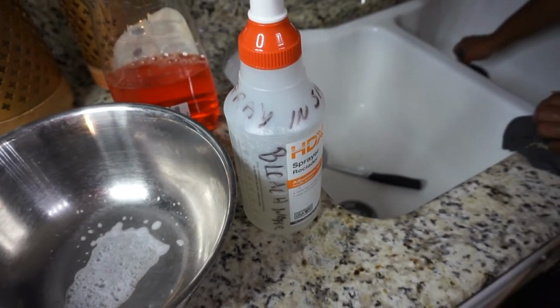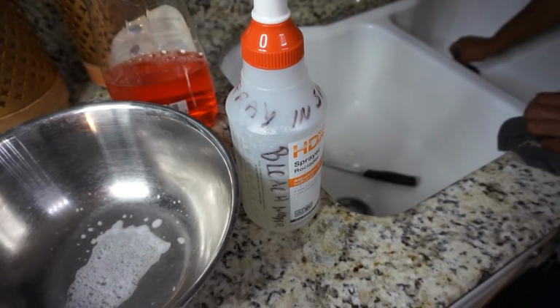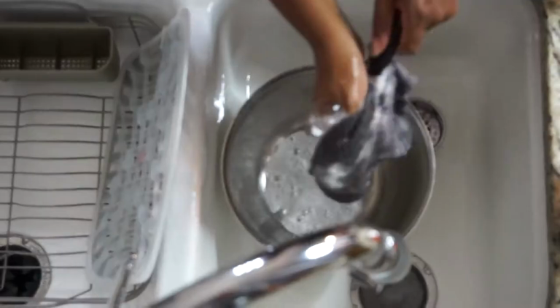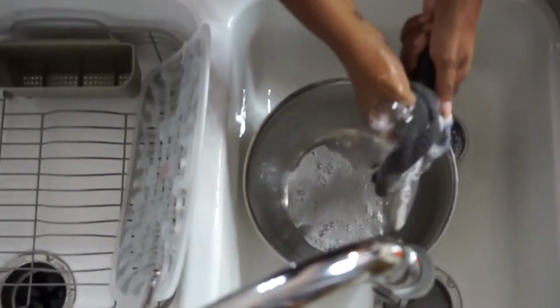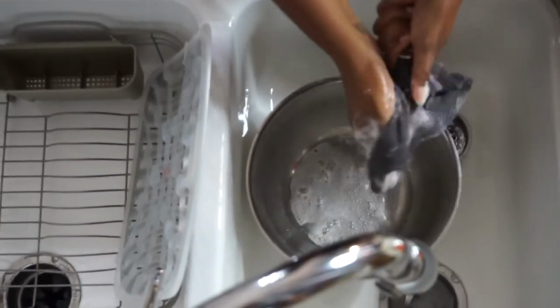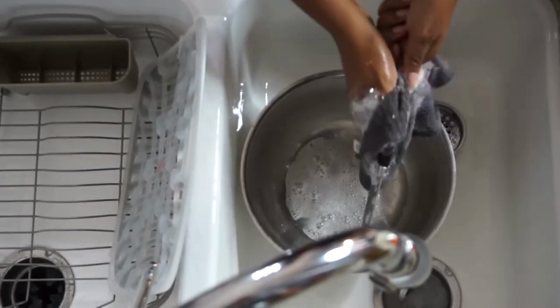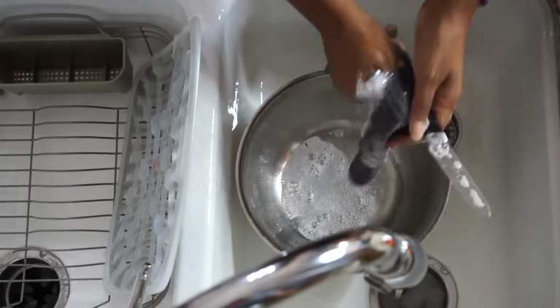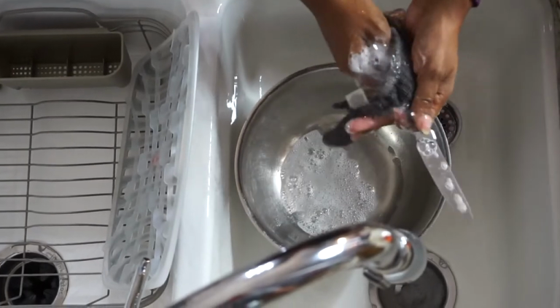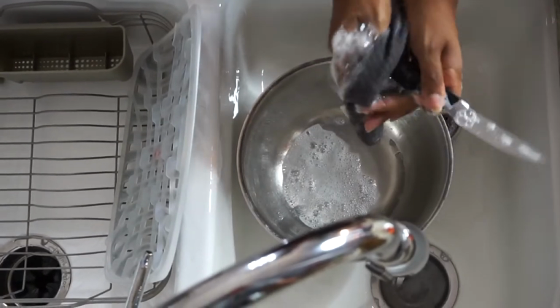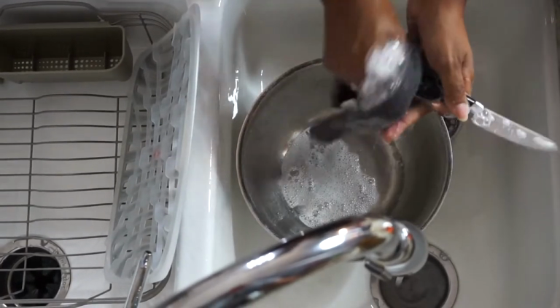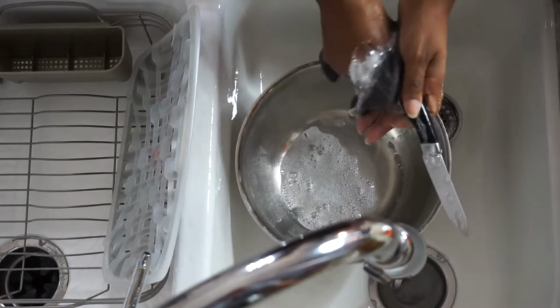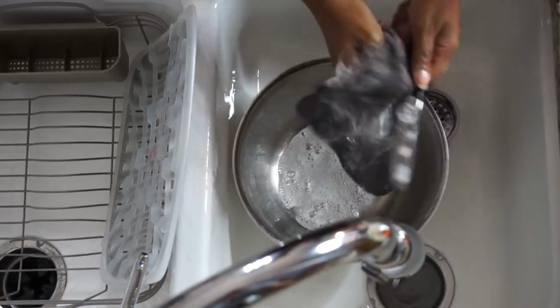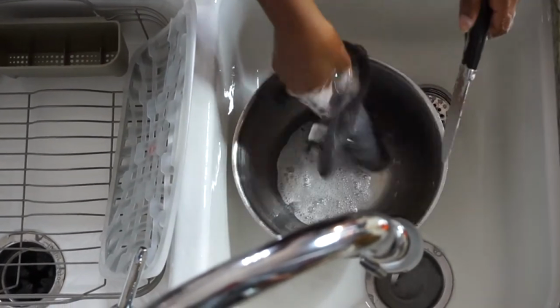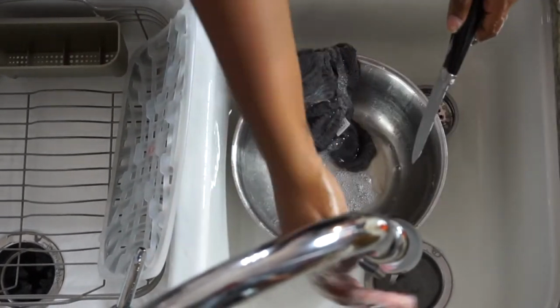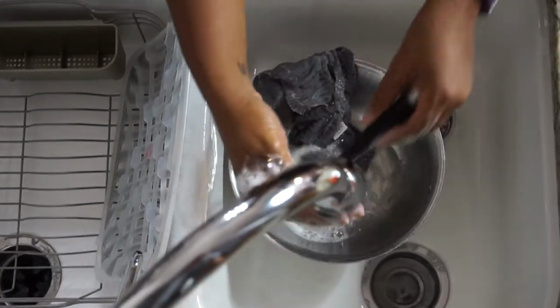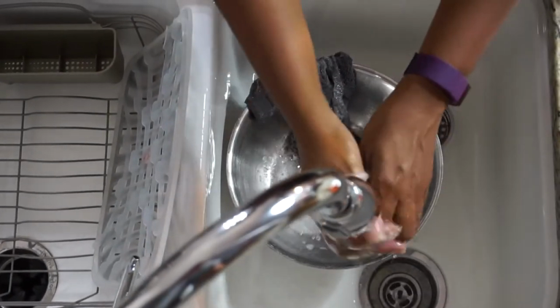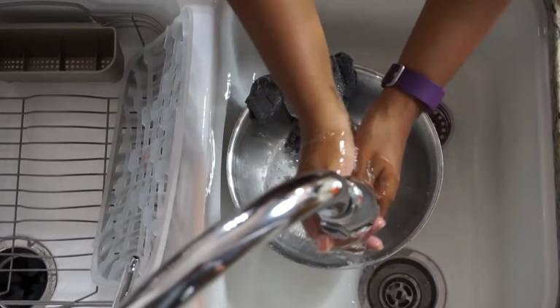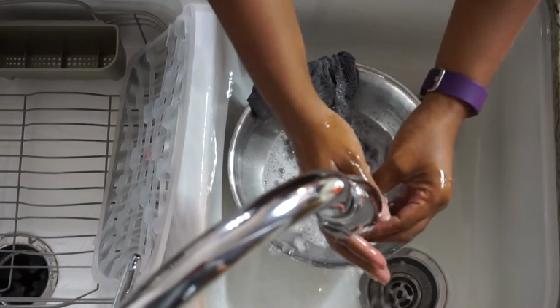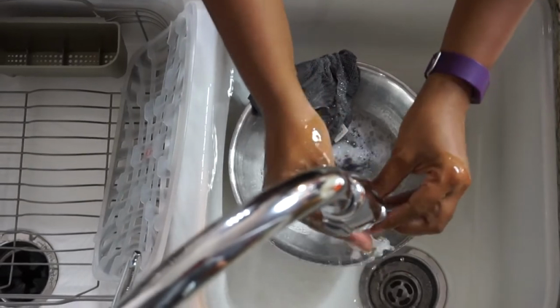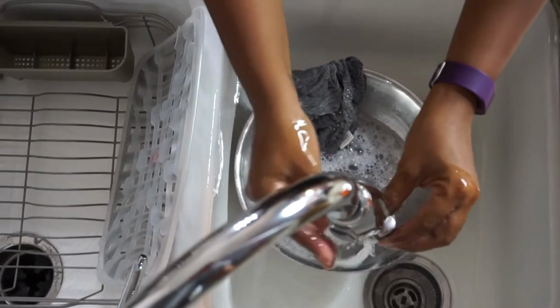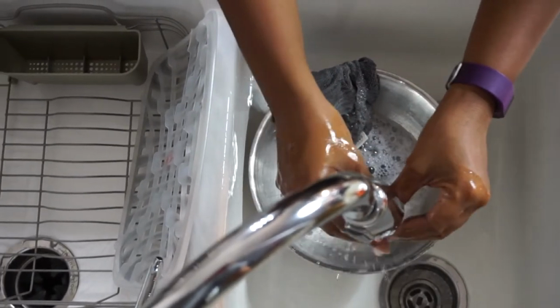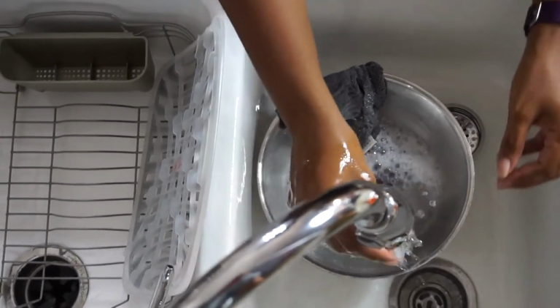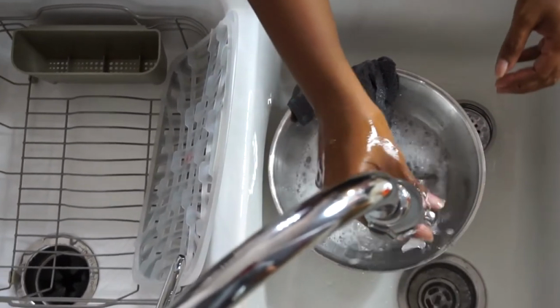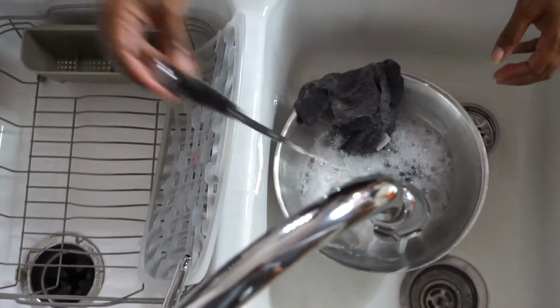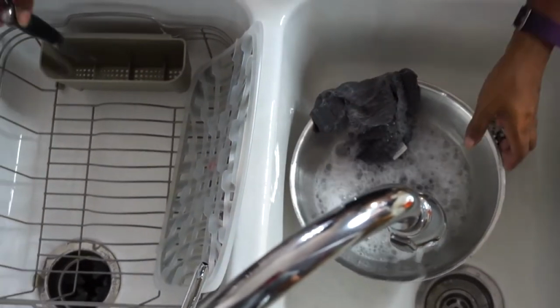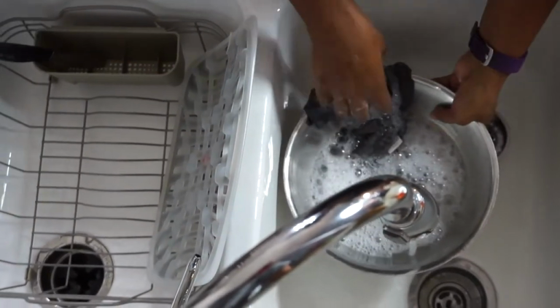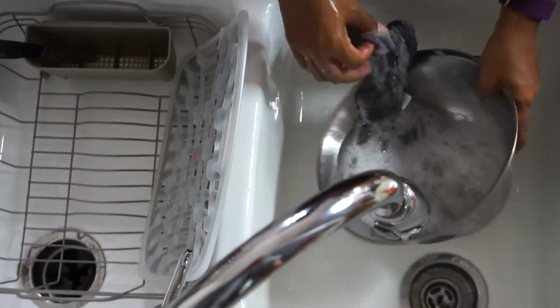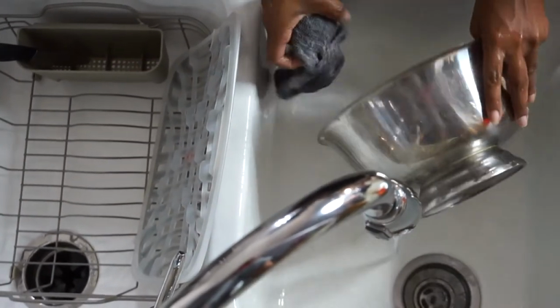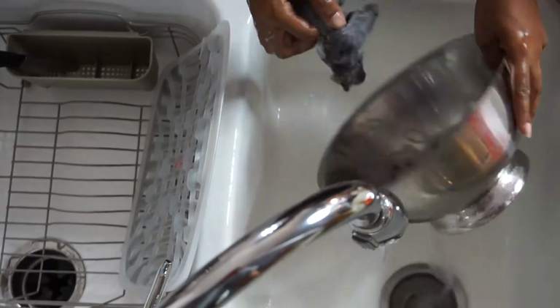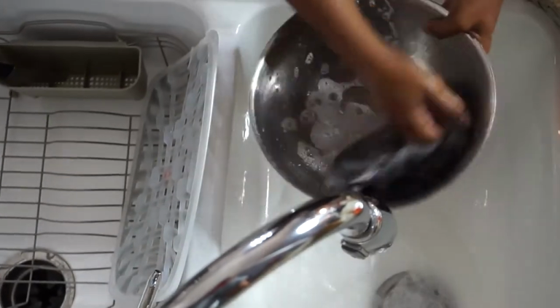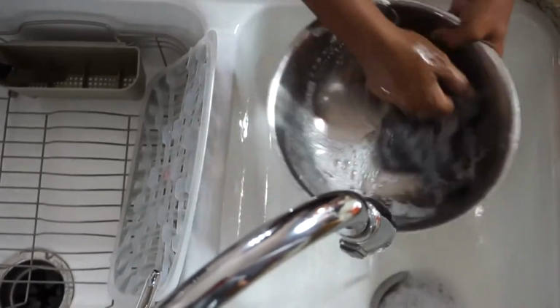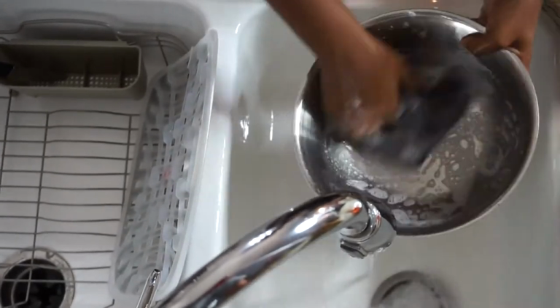So all I'm doing, once I cleaned out the sink with bleach water, is I got a new dish rag — I did not use the same dish rag. I went ahead and threw that in the laundry and washed the two dishes I had left.